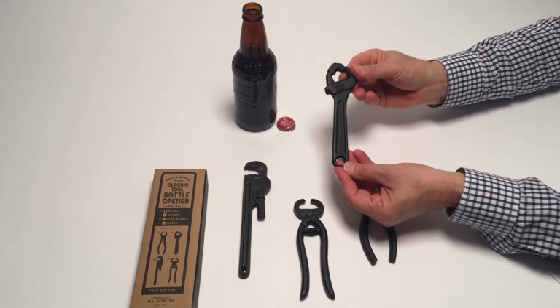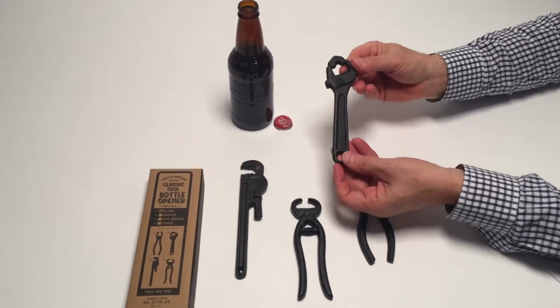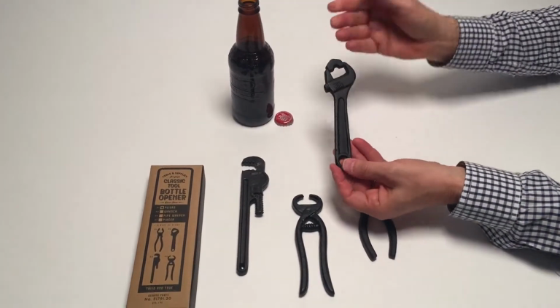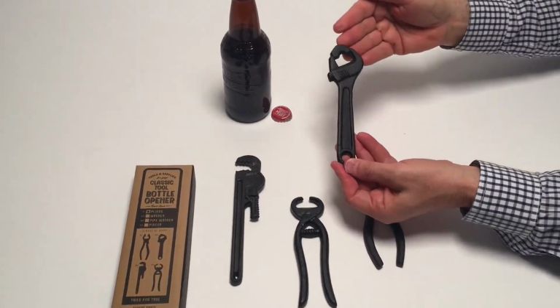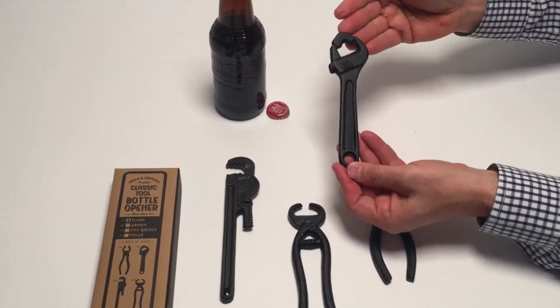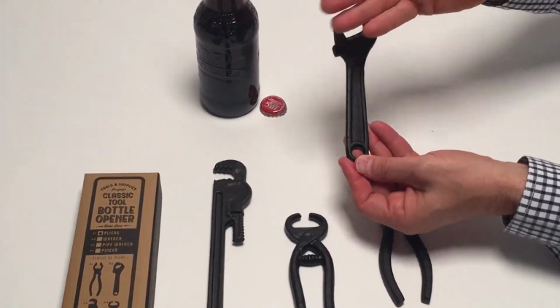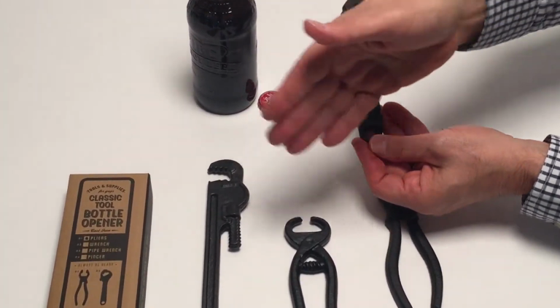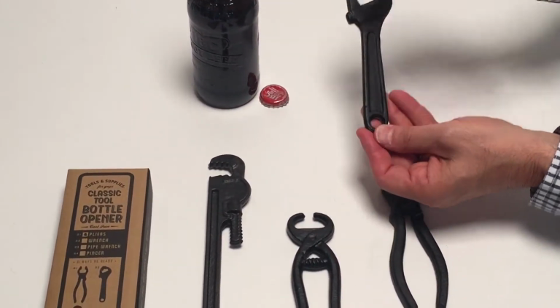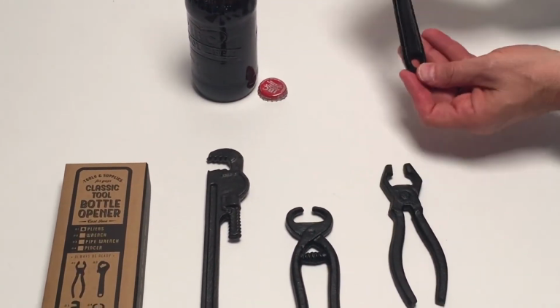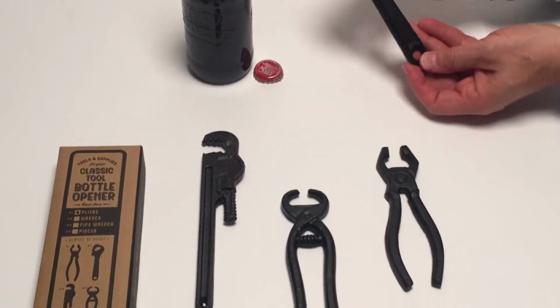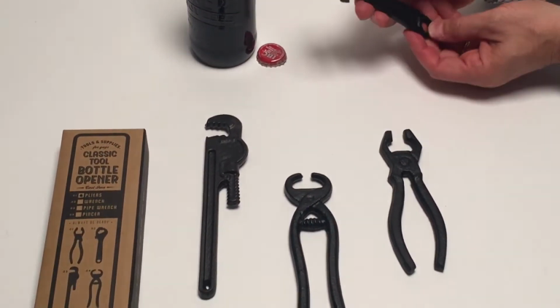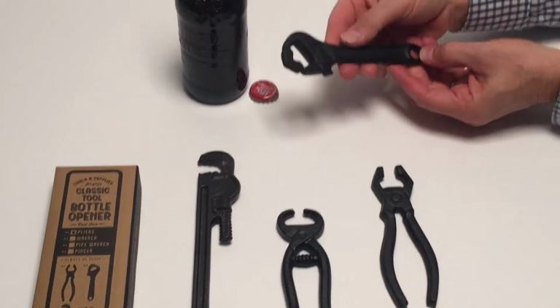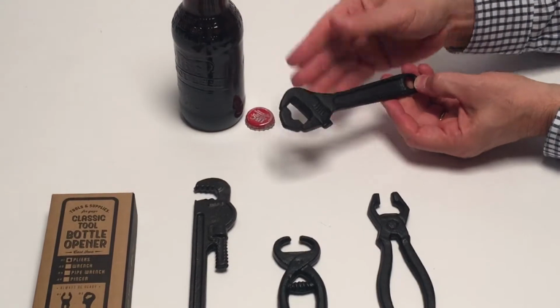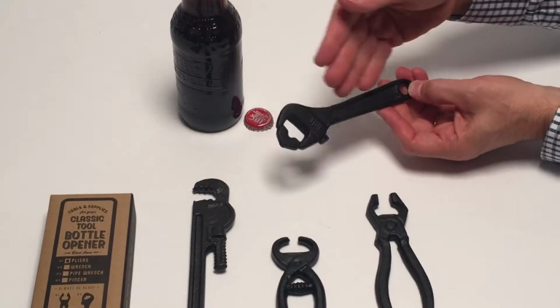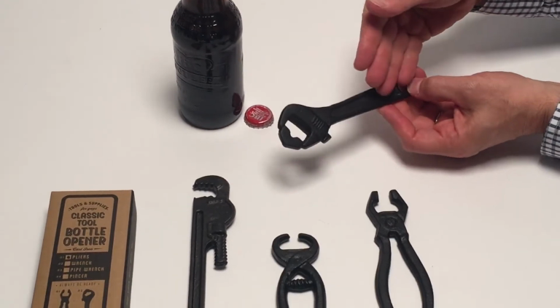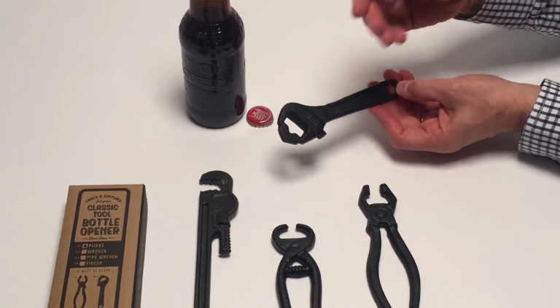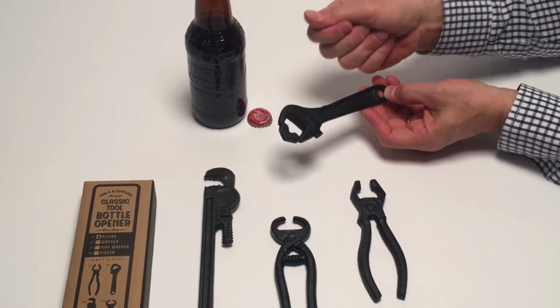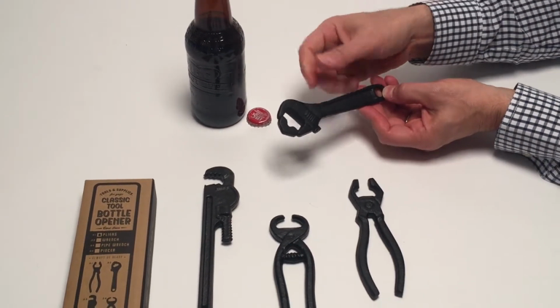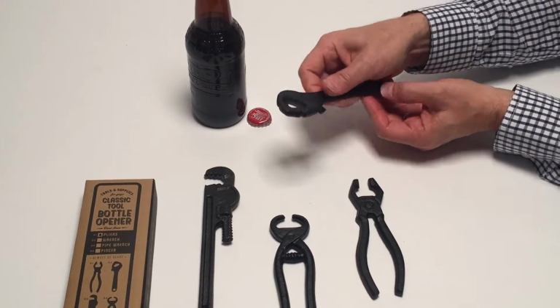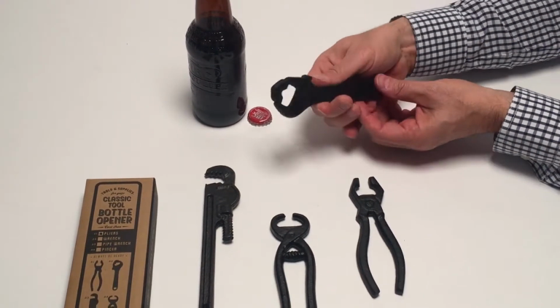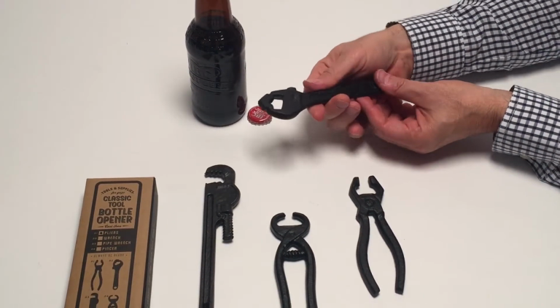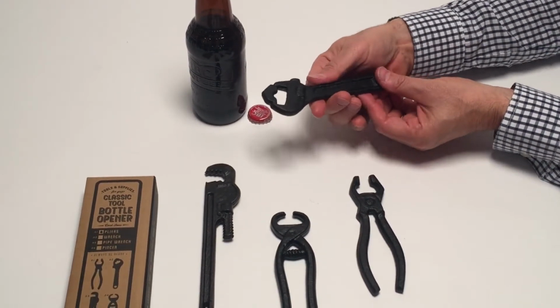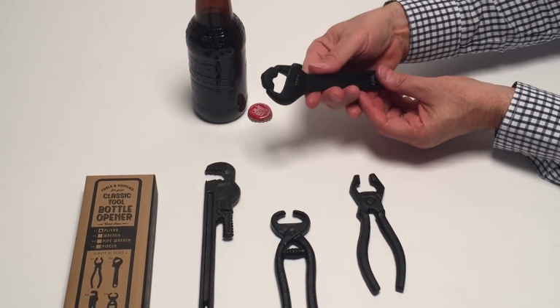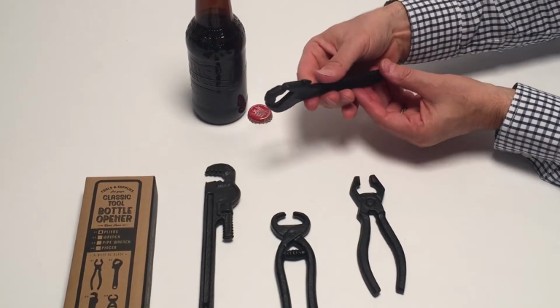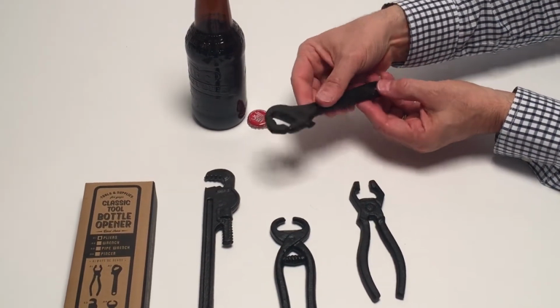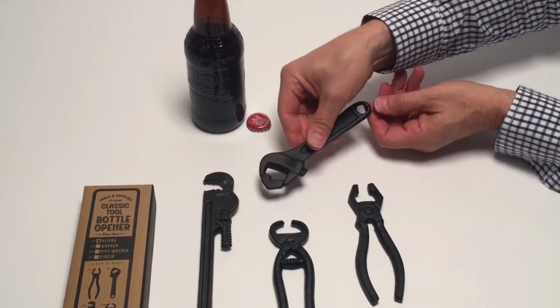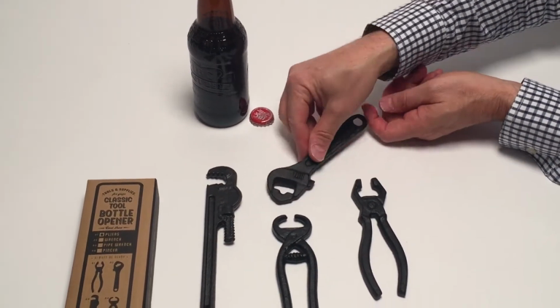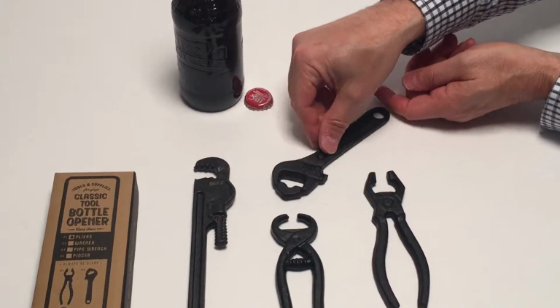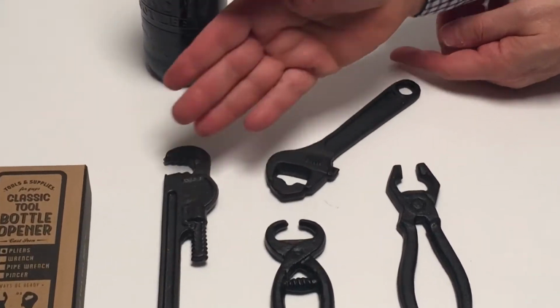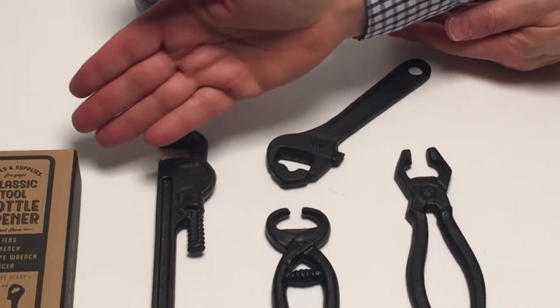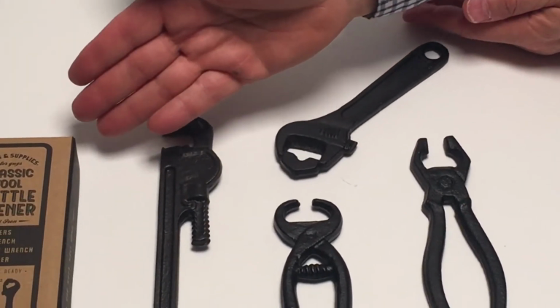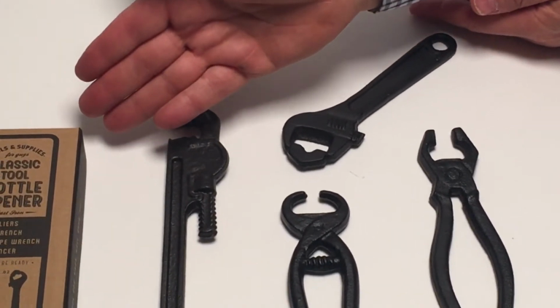Cast iron reproduction tools. We took four tools and reproduced them in cast iron, painted them black so they have a baked-on black feeling to them. The design is on both sides and it comes beautifully gift boxed.